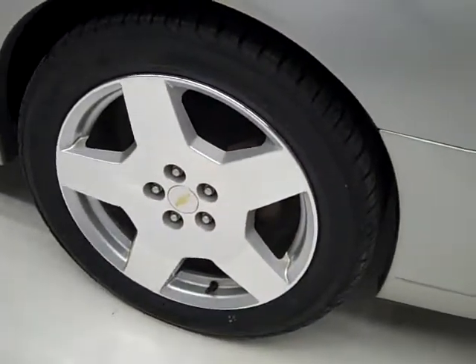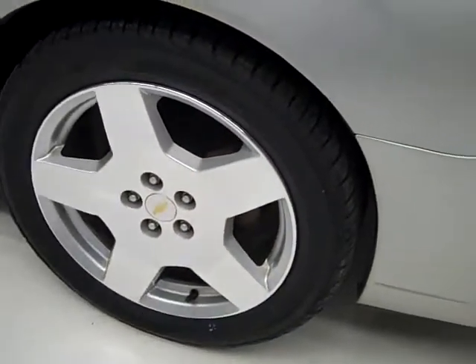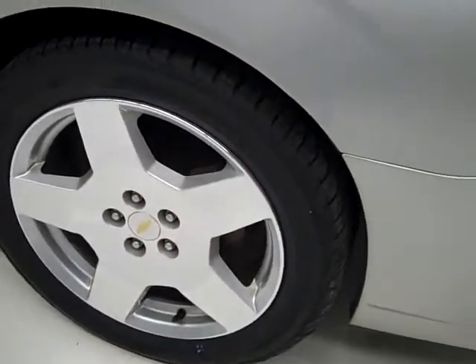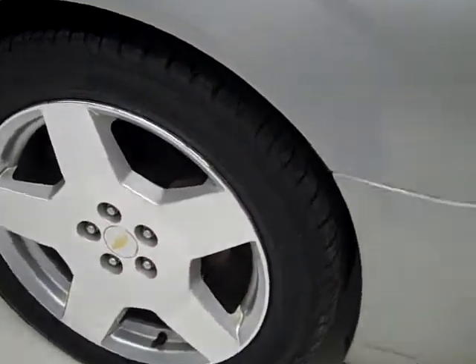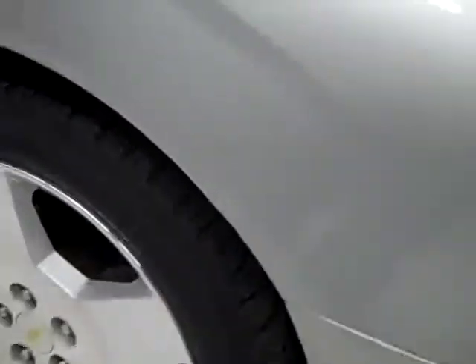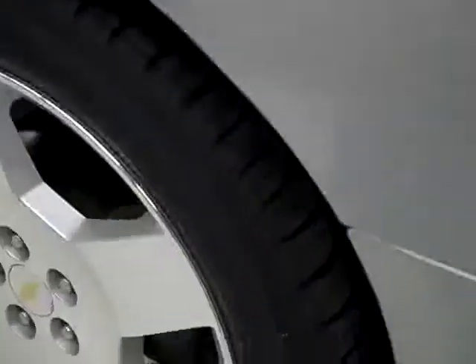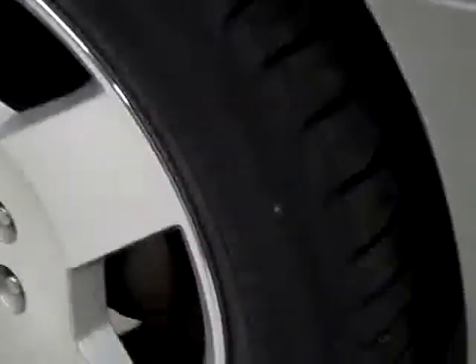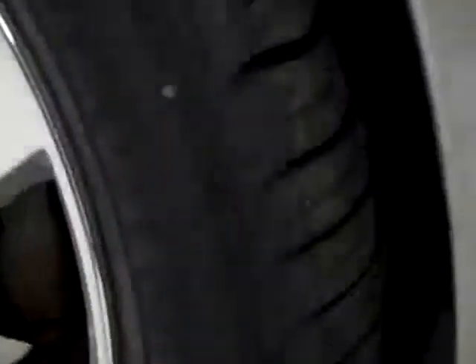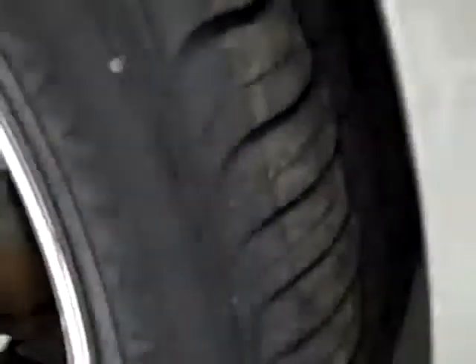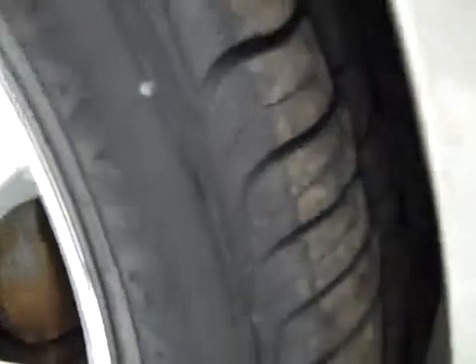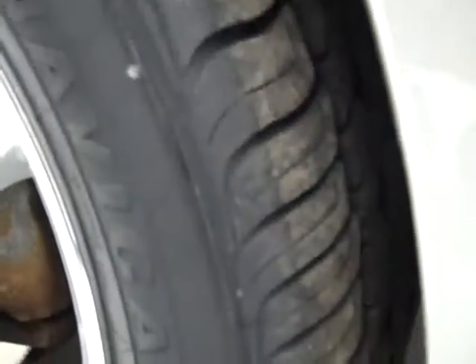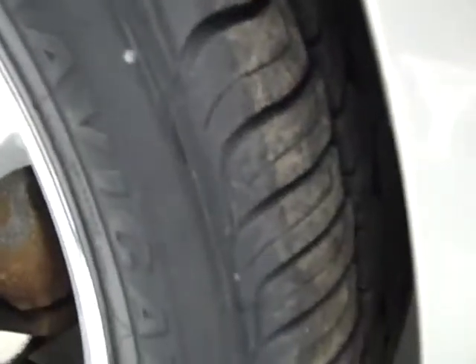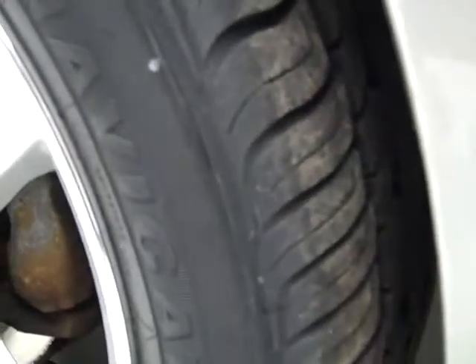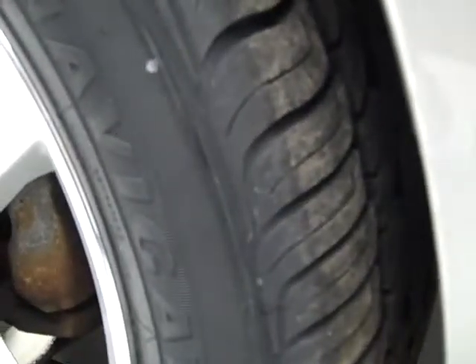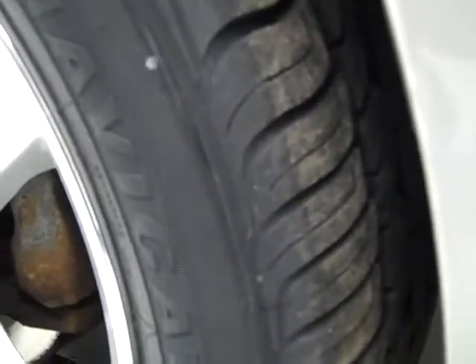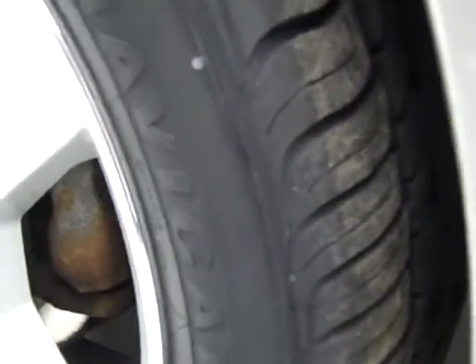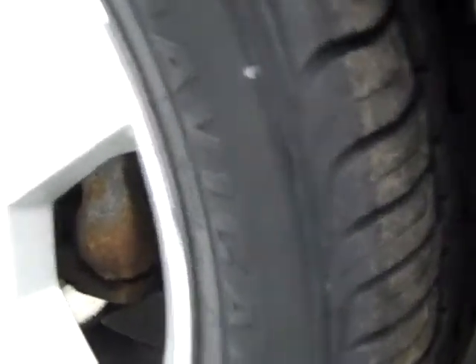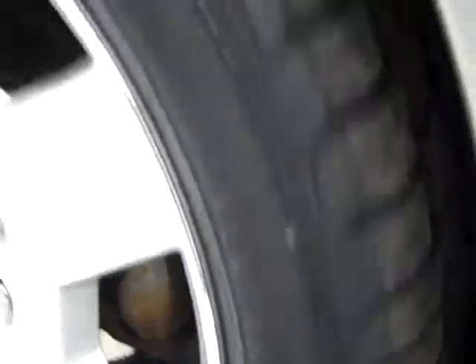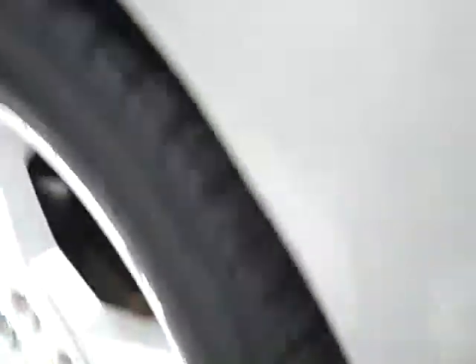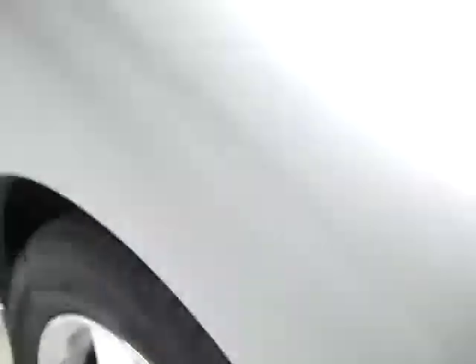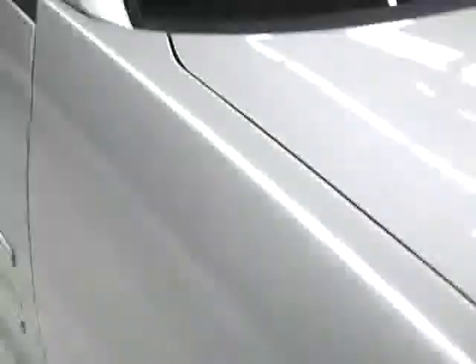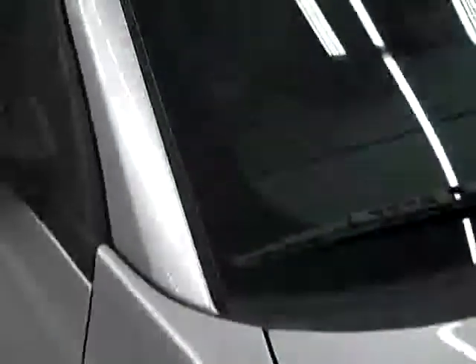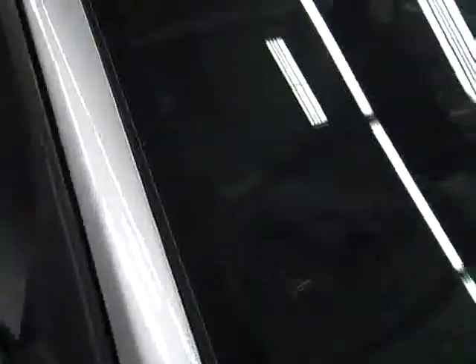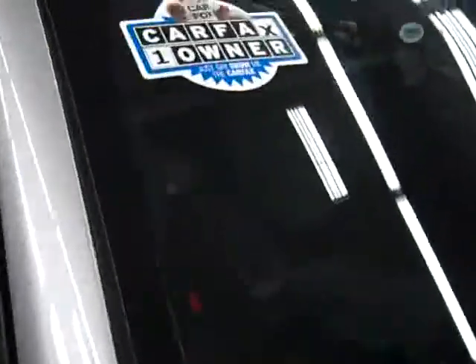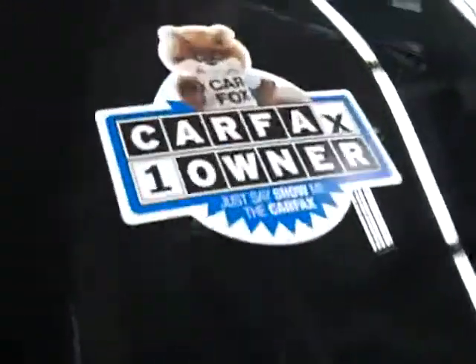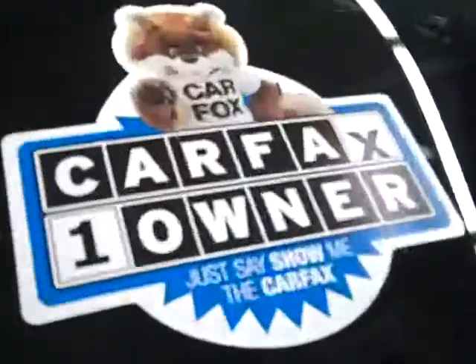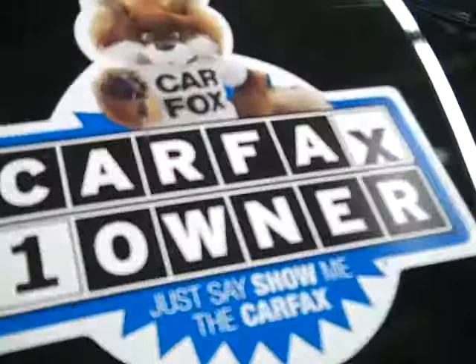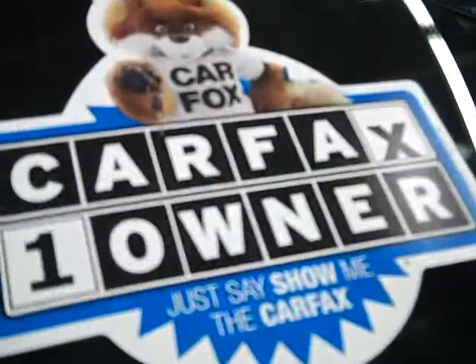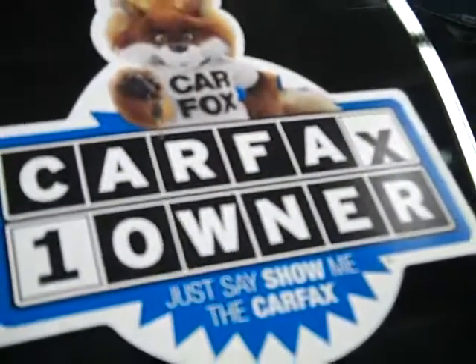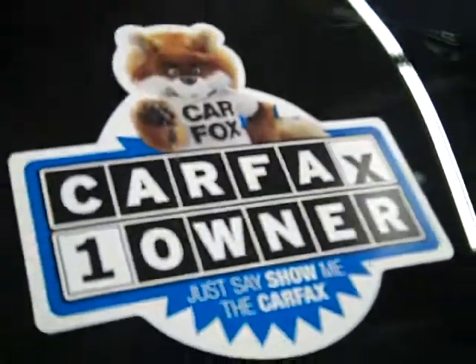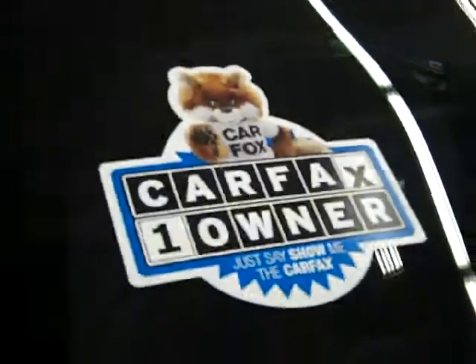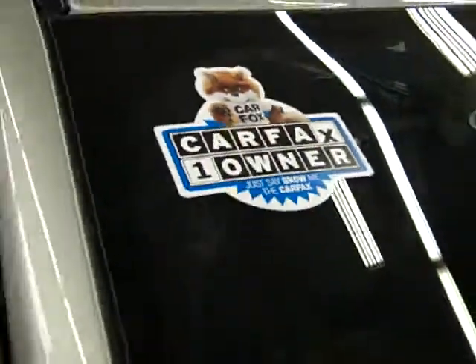These Kelly Navigator tires have about 85% of their tread left — quite a lot of tread left there — and it's a one owner vehicle with a clean Carfax.